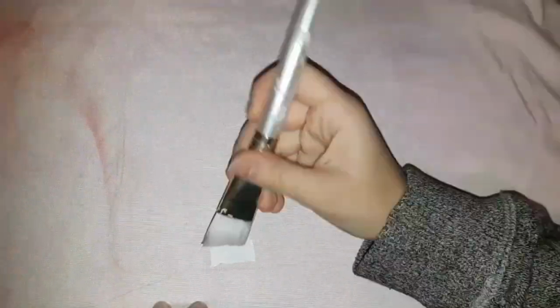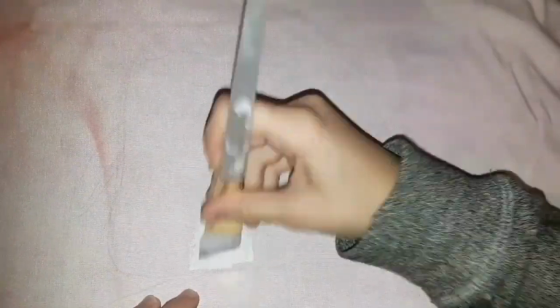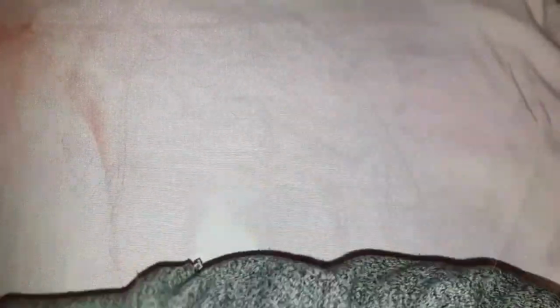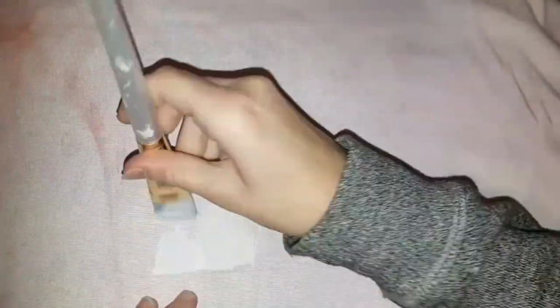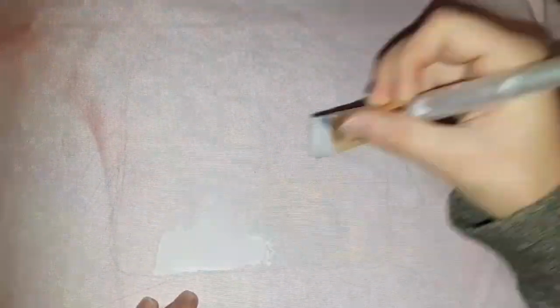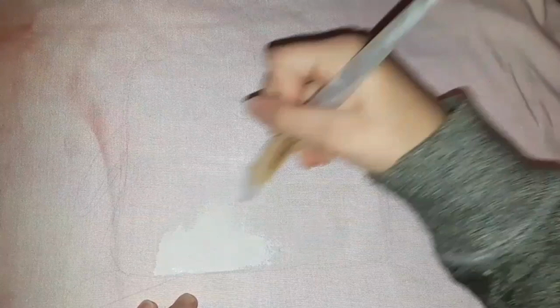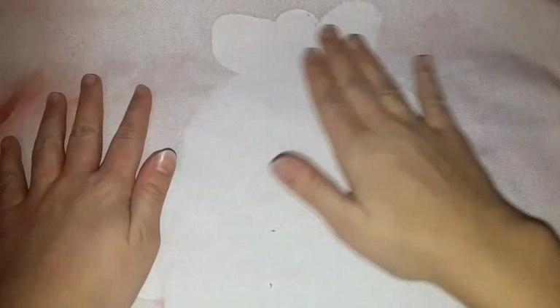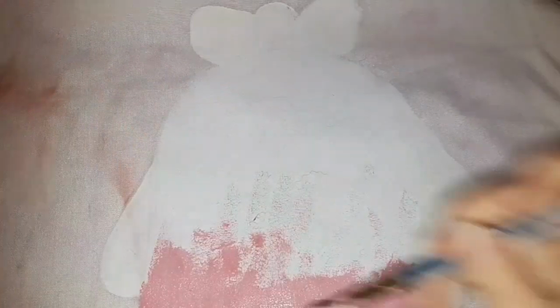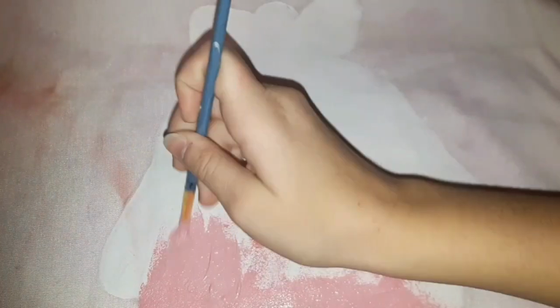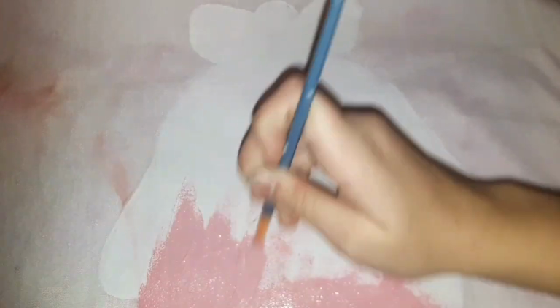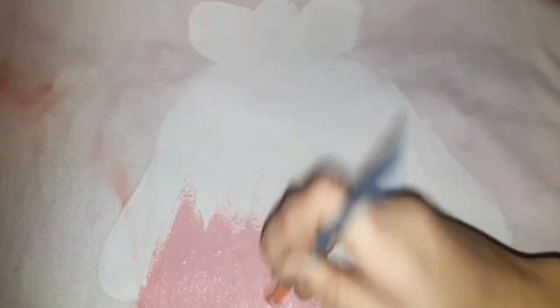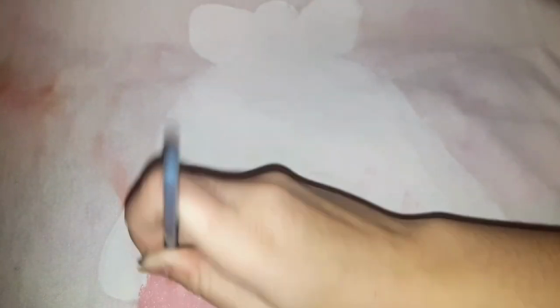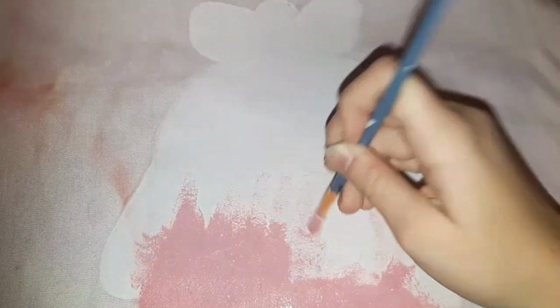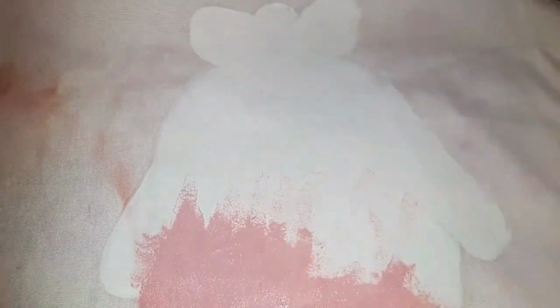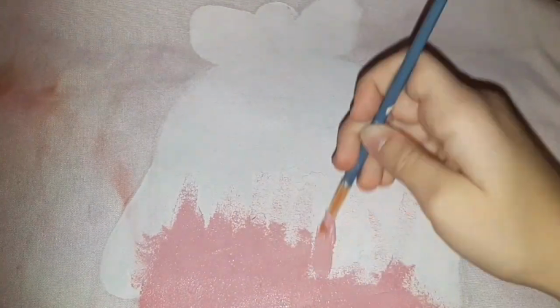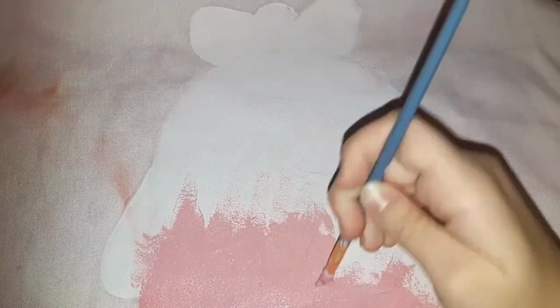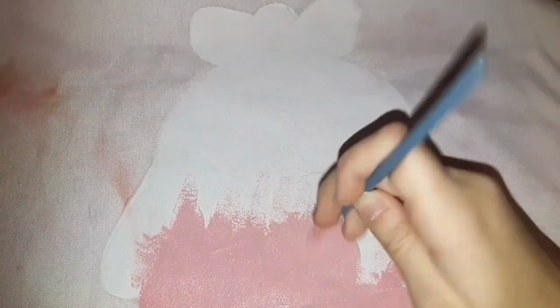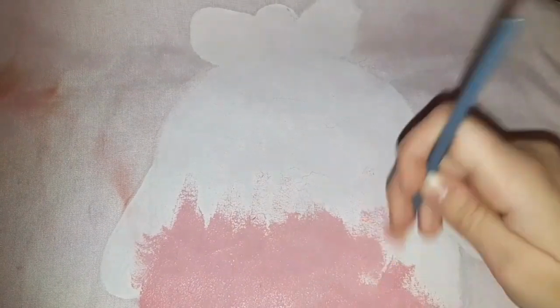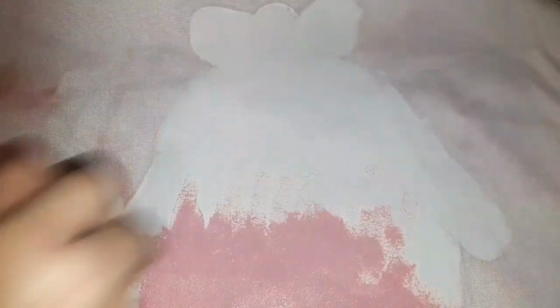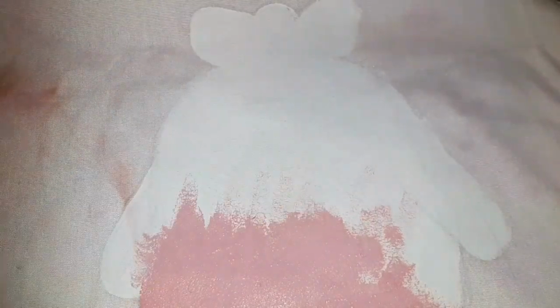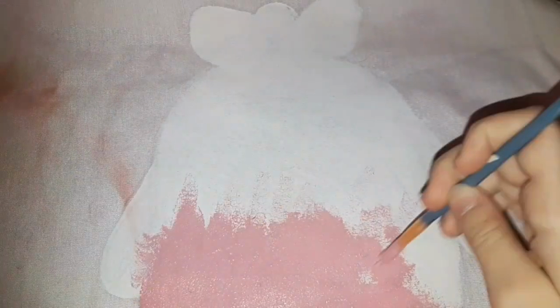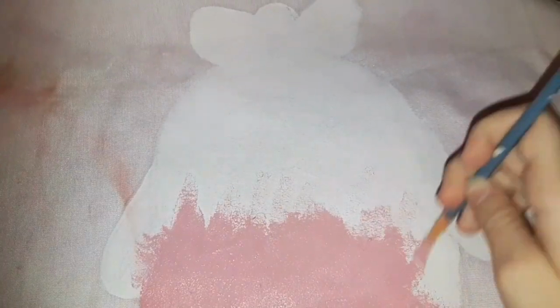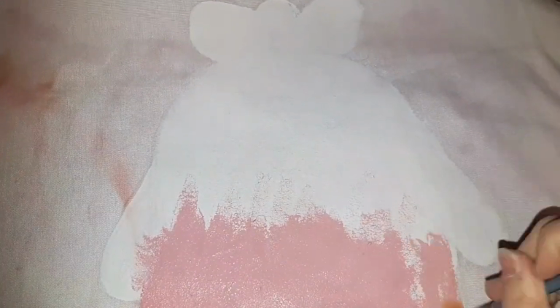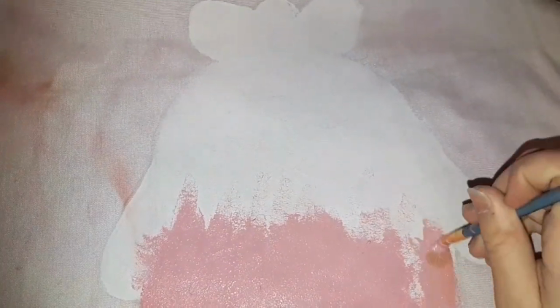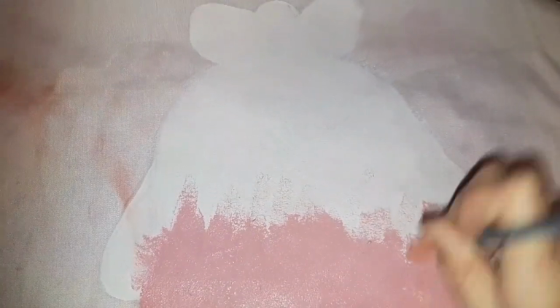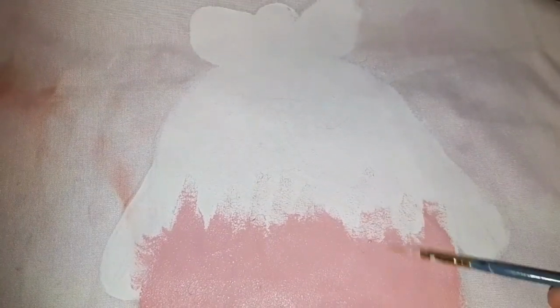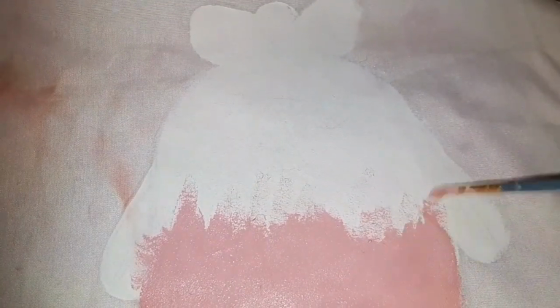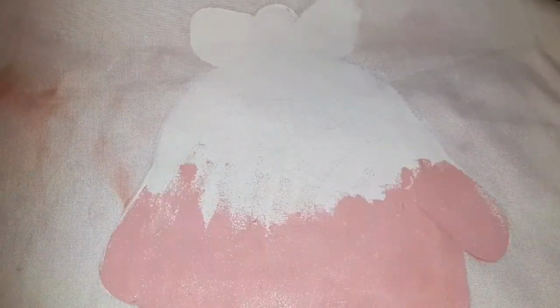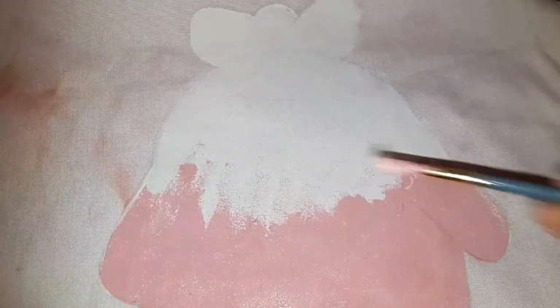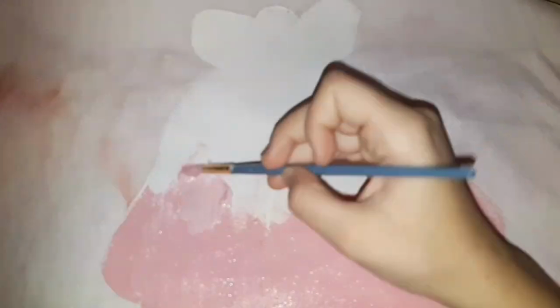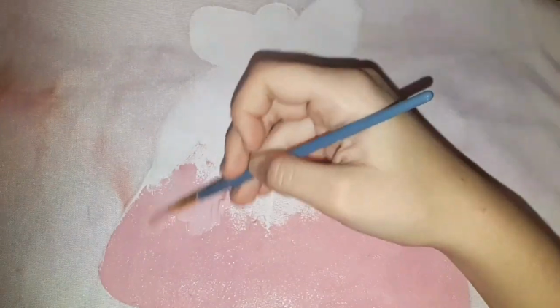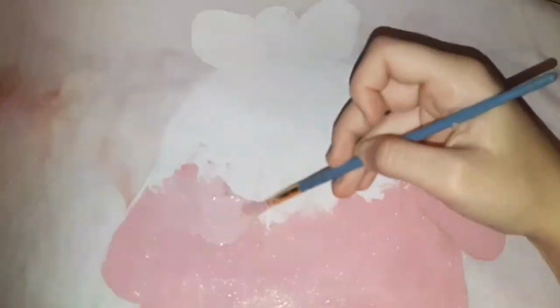Next I'm painting a white base coat and I'm doing like a blob. This blob's gonna be a pink blob and it's gonna be ombre — white, pink, and dark.